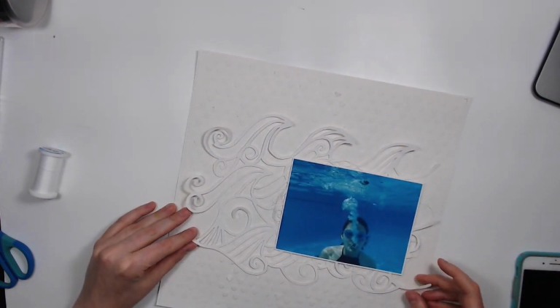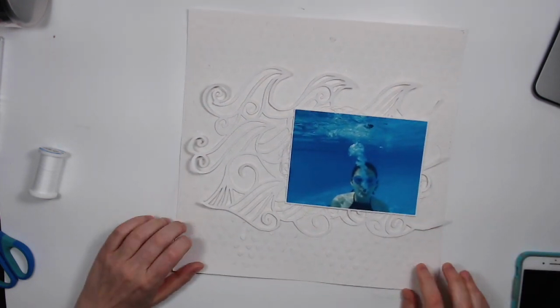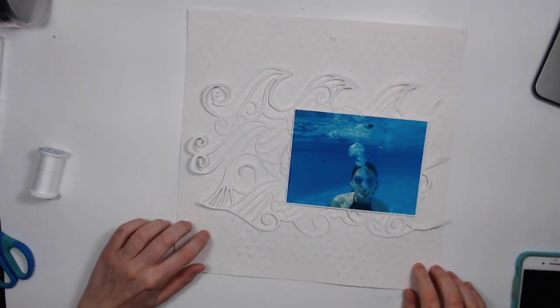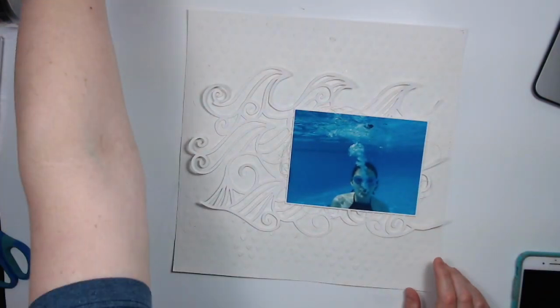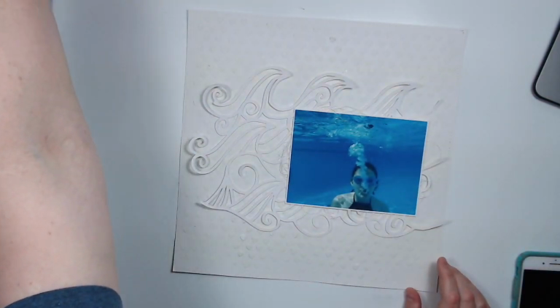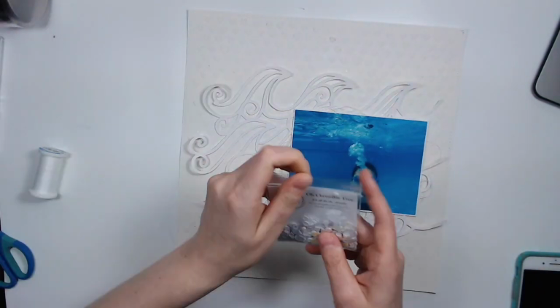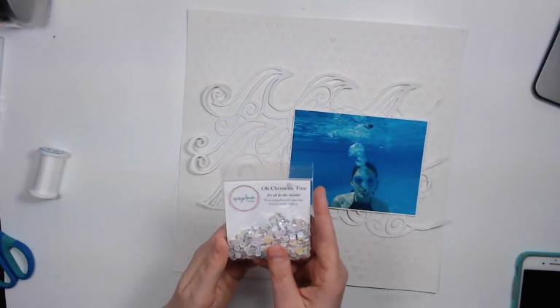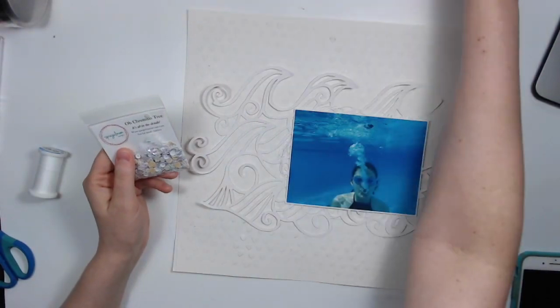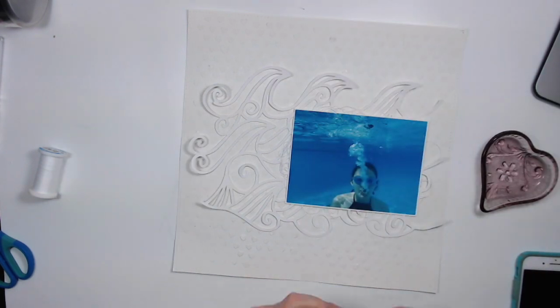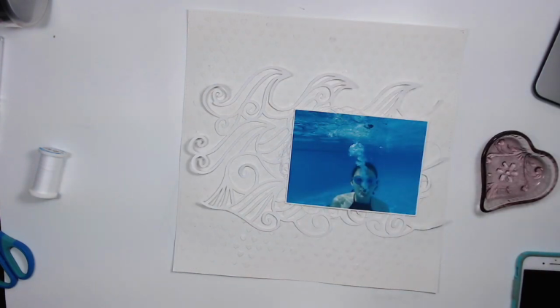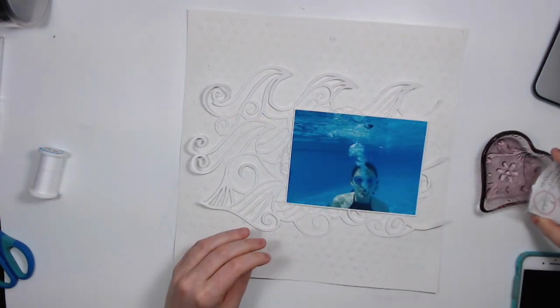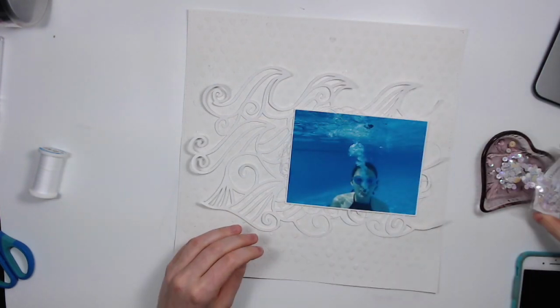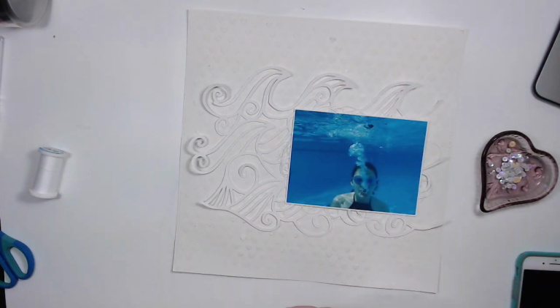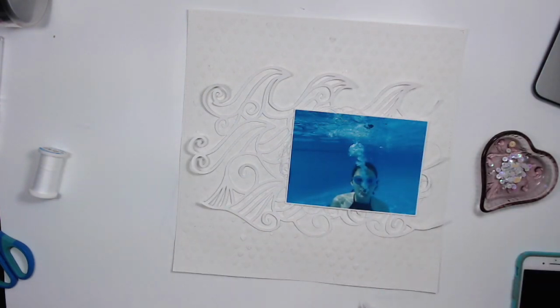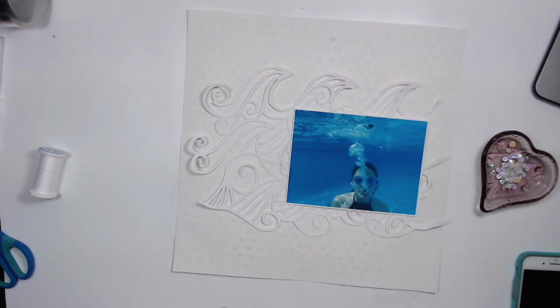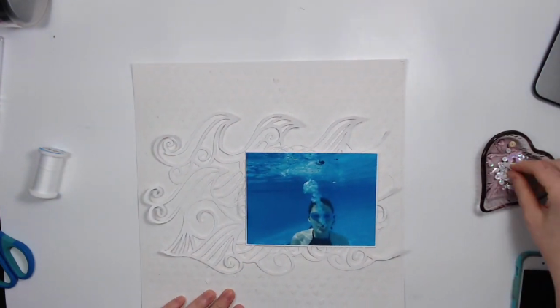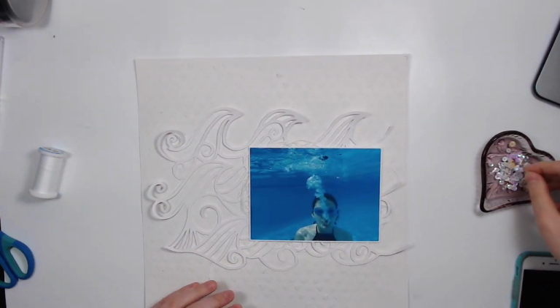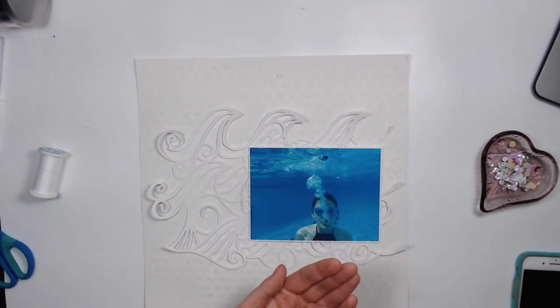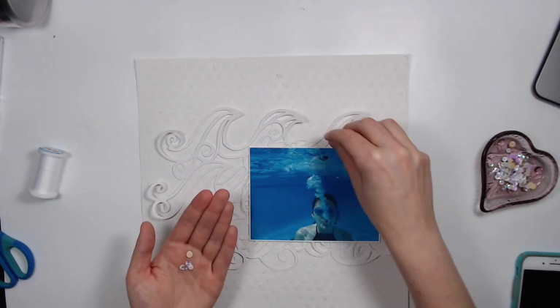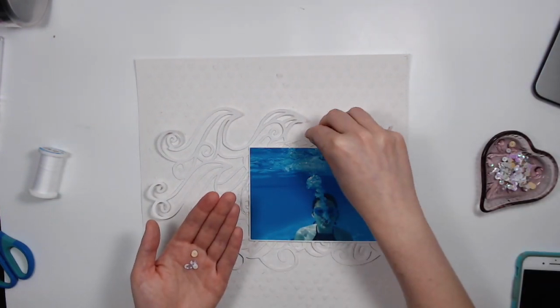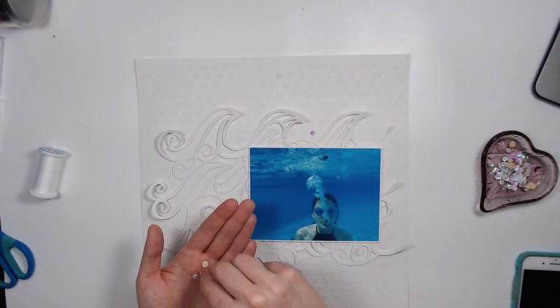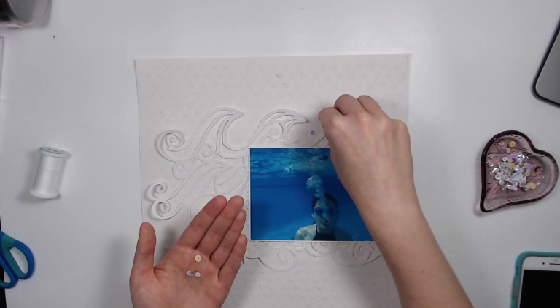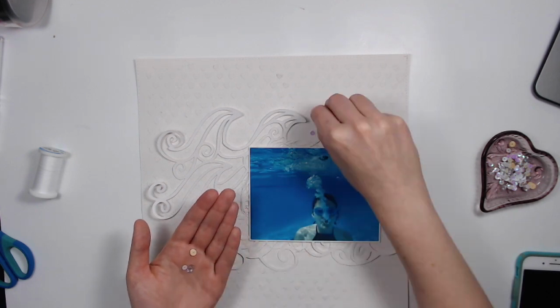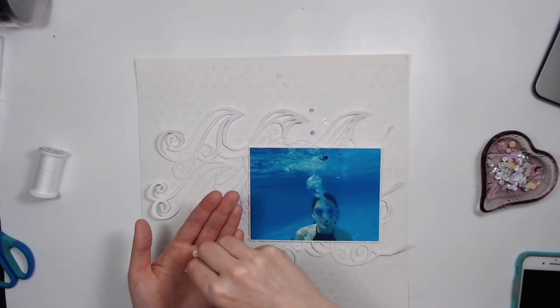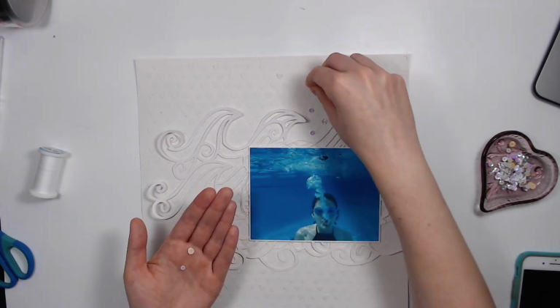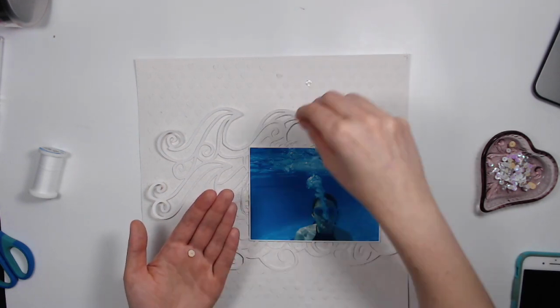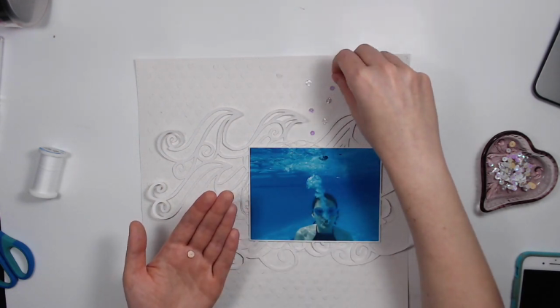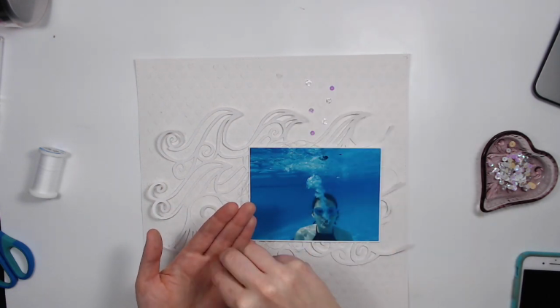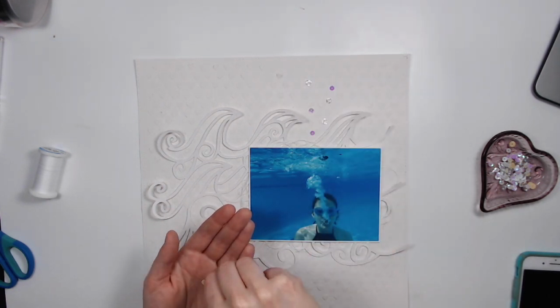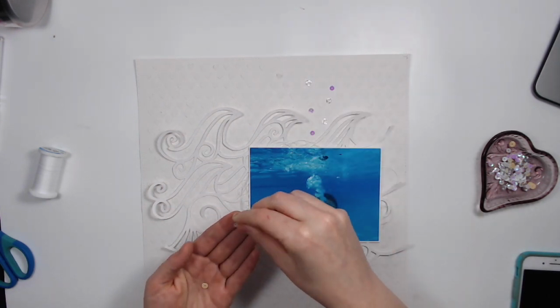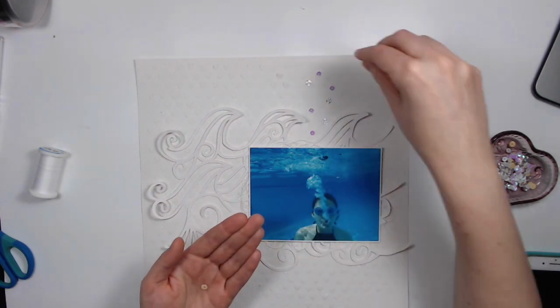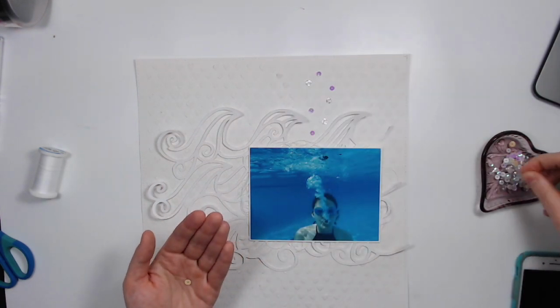This photo is an underwater photo of my oldest daughter — I just love the bubbles and everything, and I love the color of the photo itself. I thought it would be great as the only source of color on this layout.